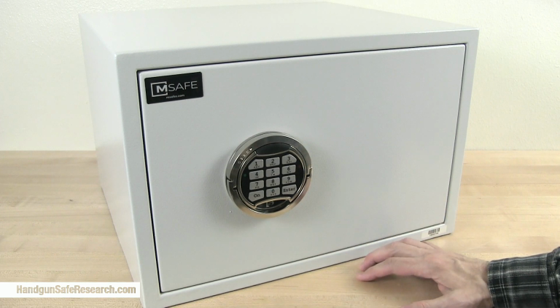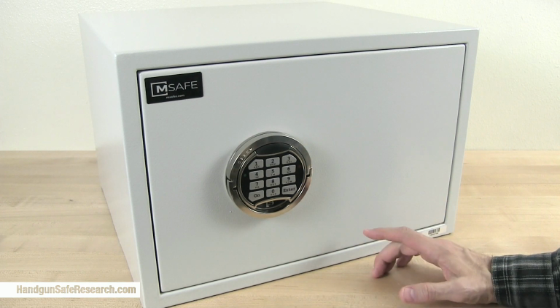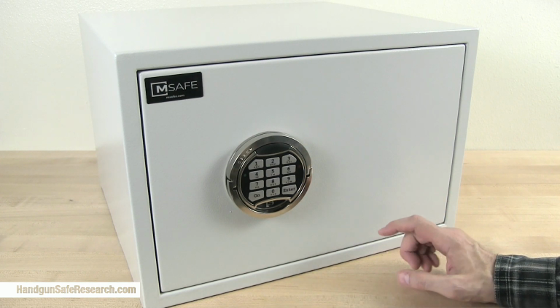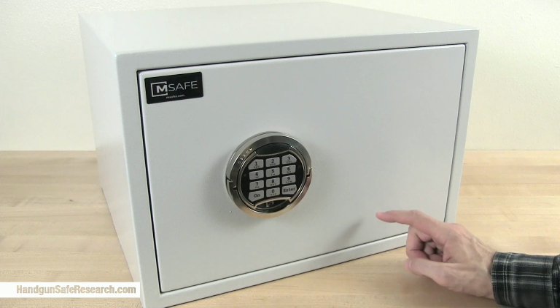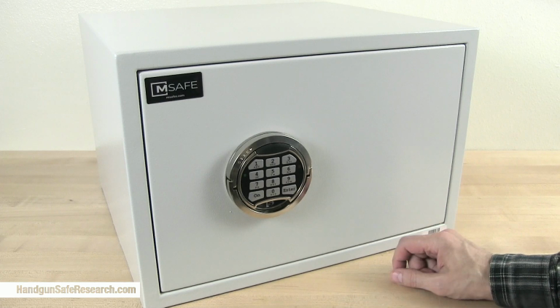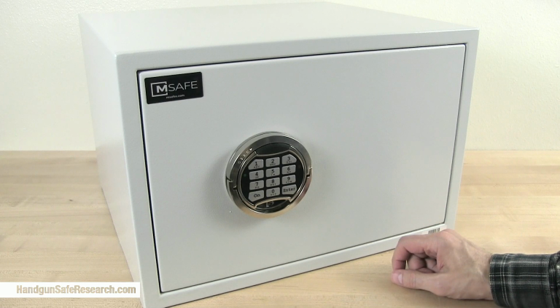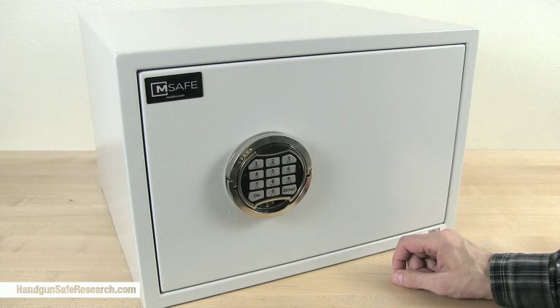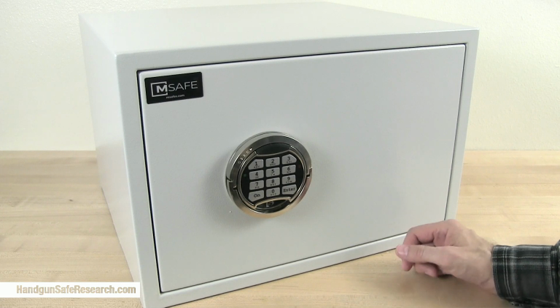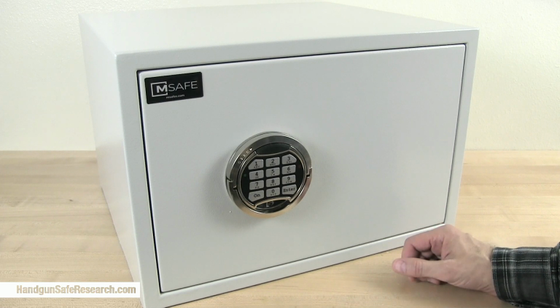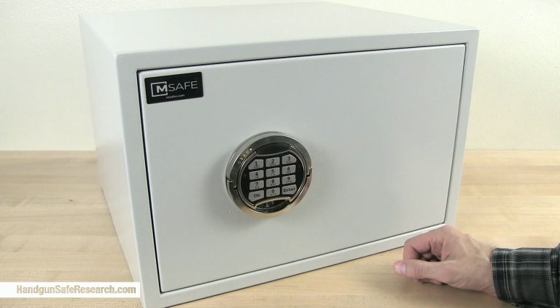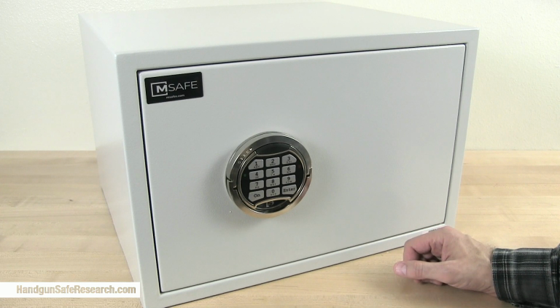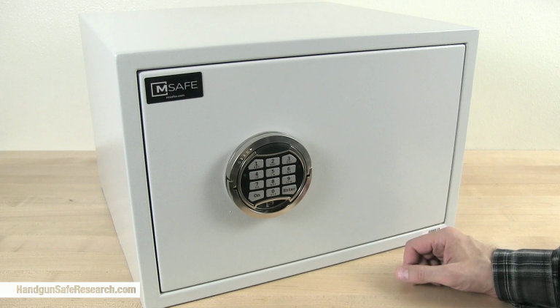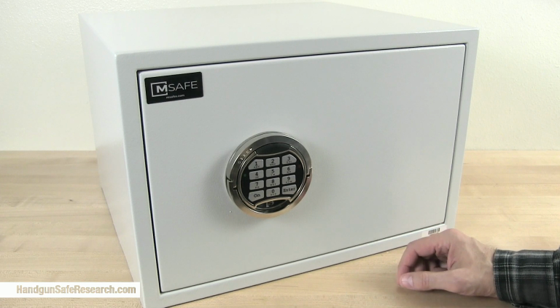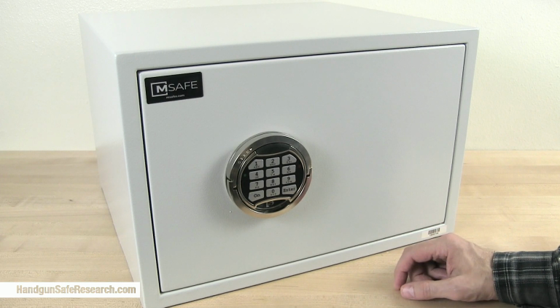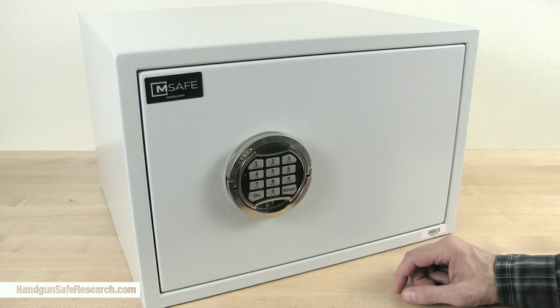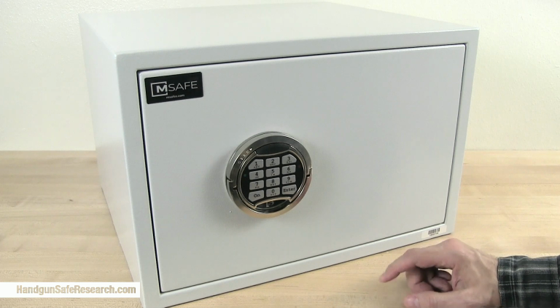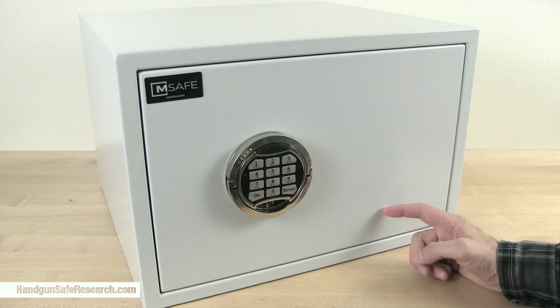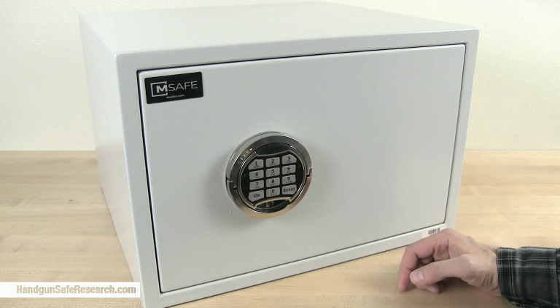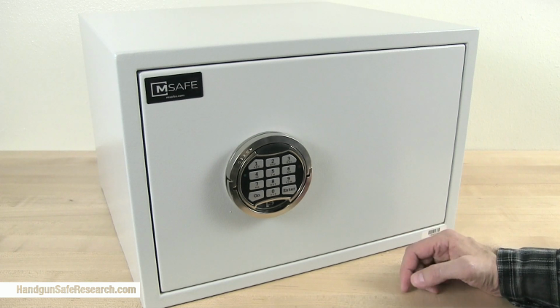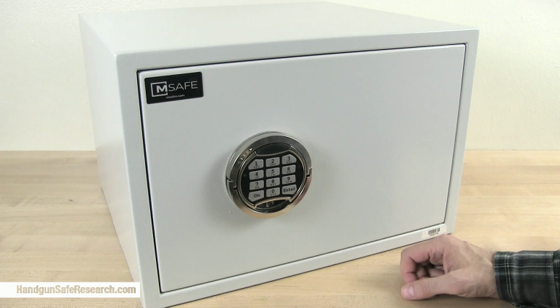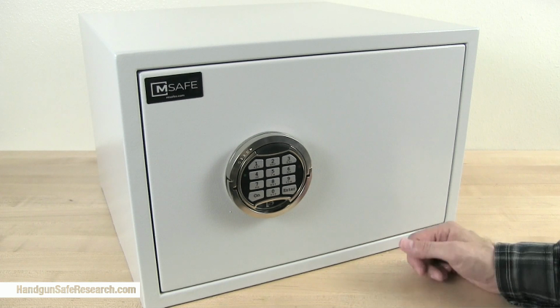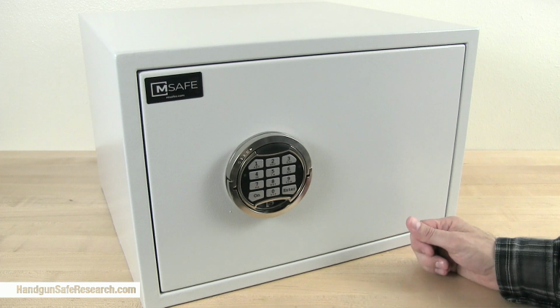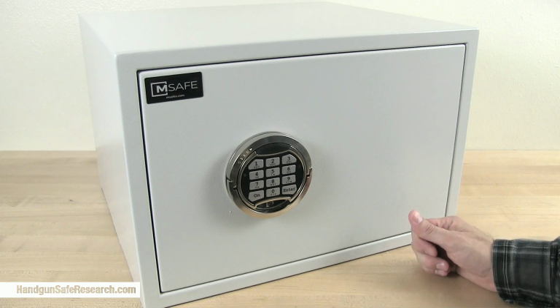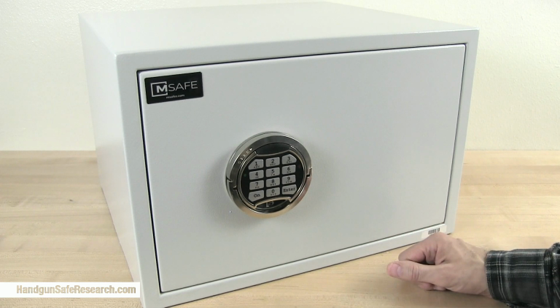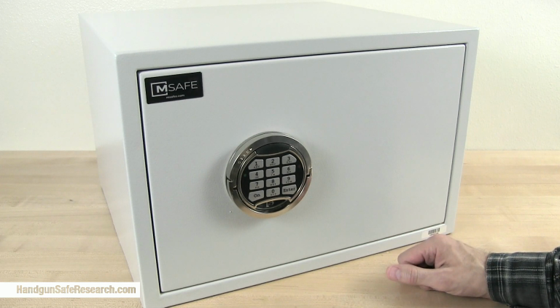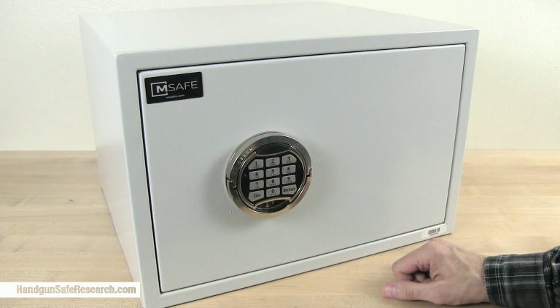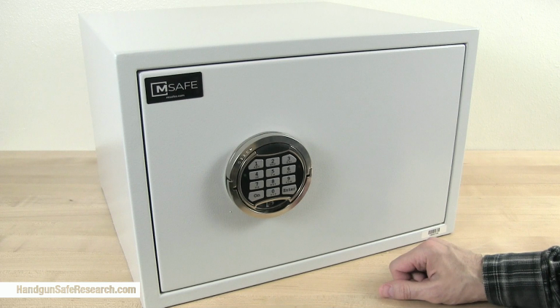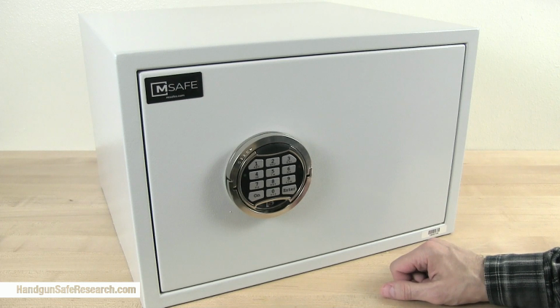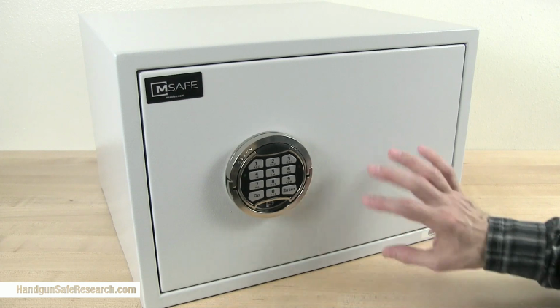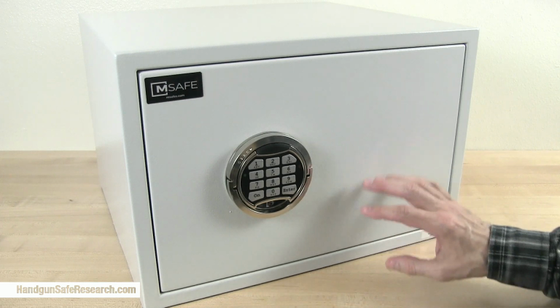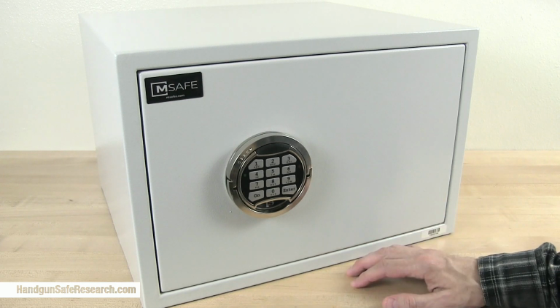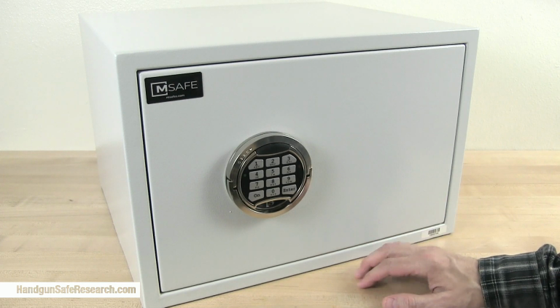M-Safes are designed and made in Europe. They have not yet been through testing to receive designation as residential security containers or to receive California DOJ approval, but that's coming down the road.